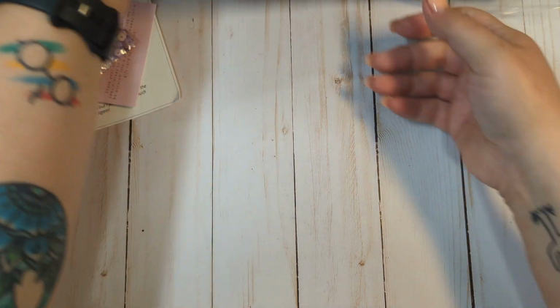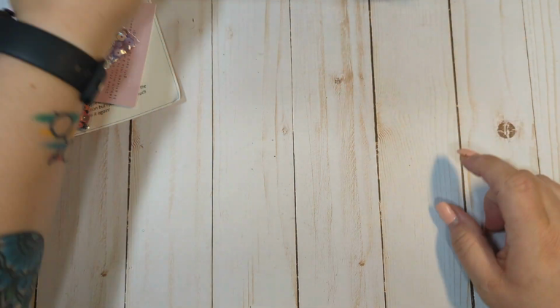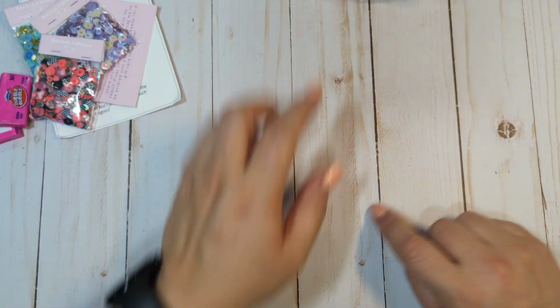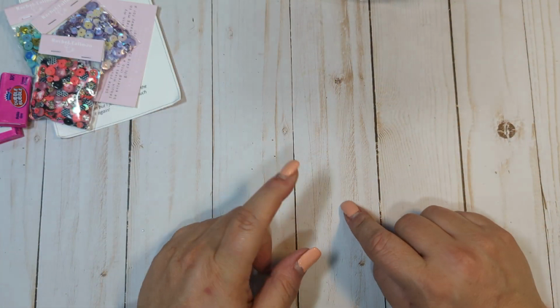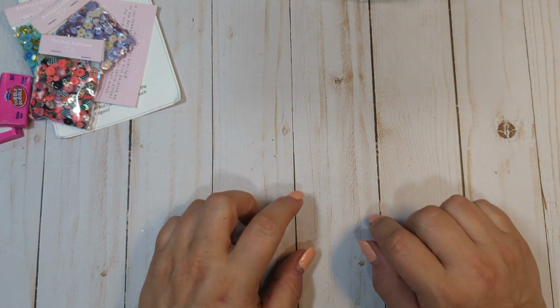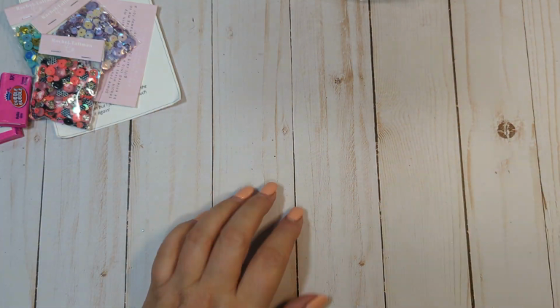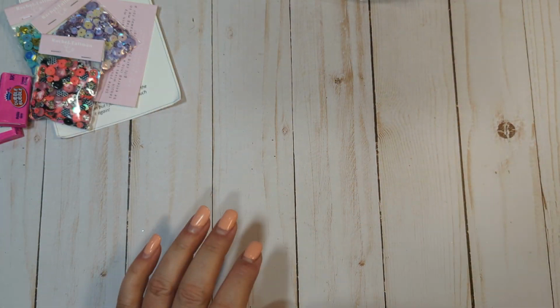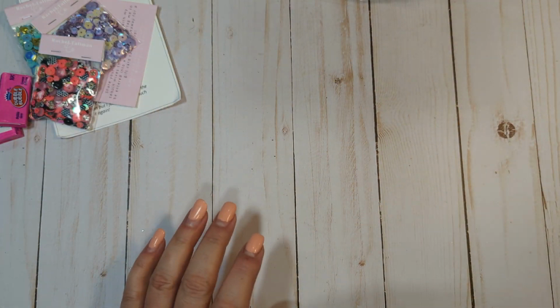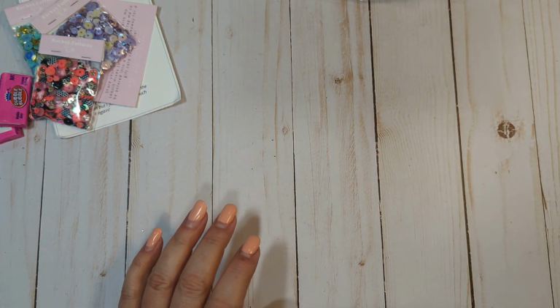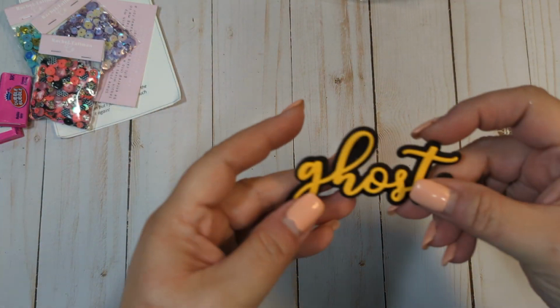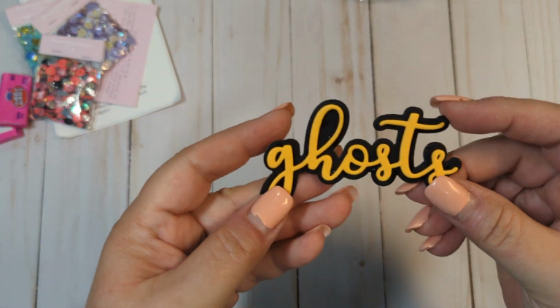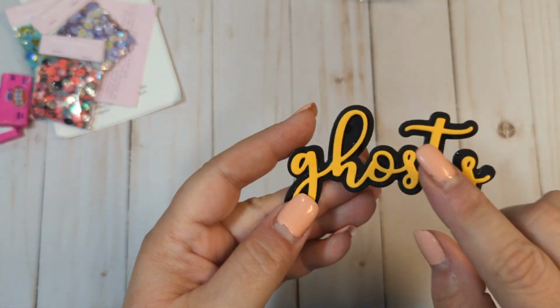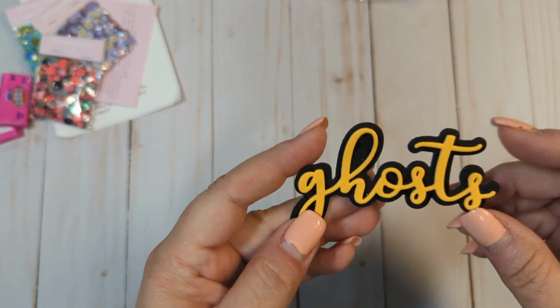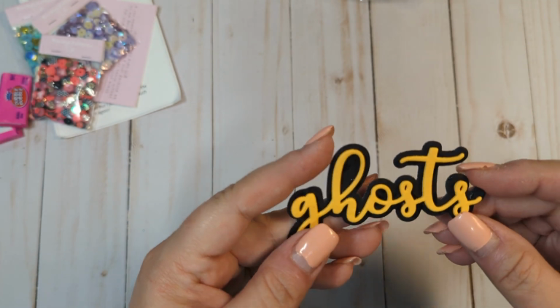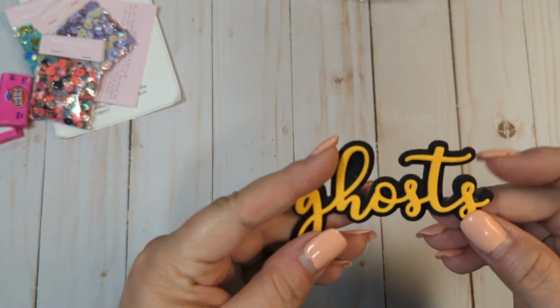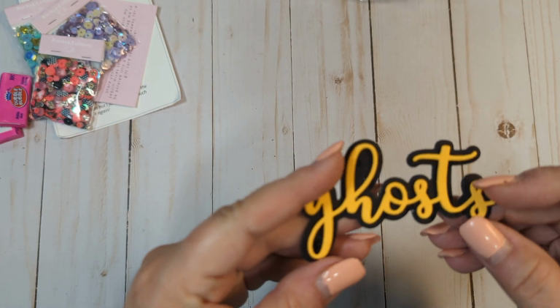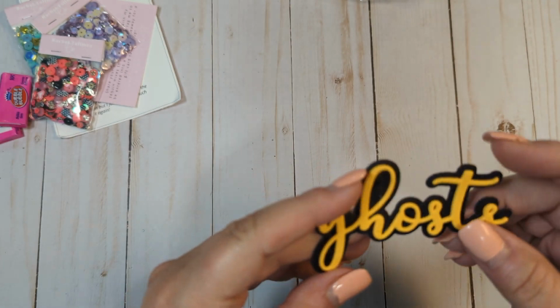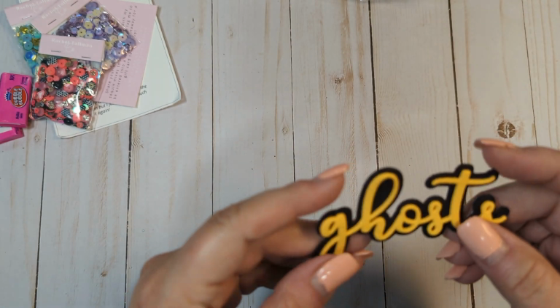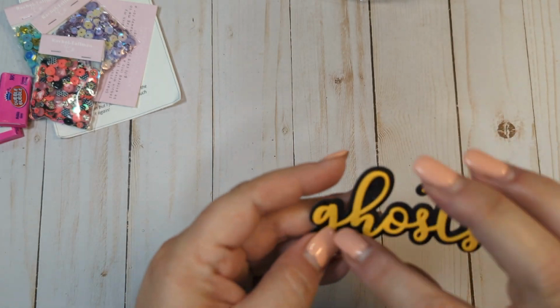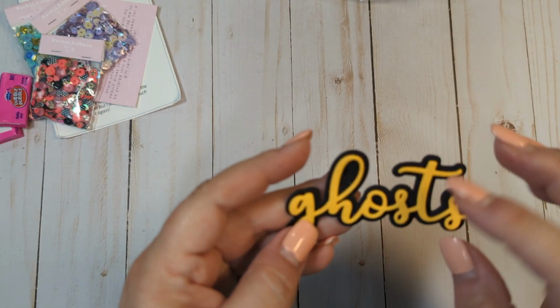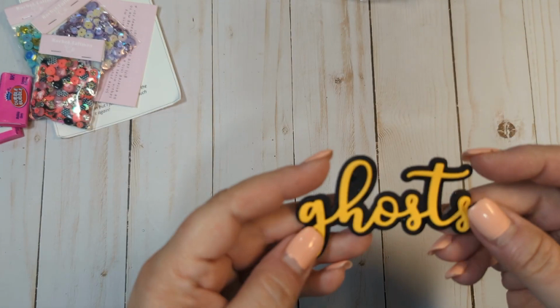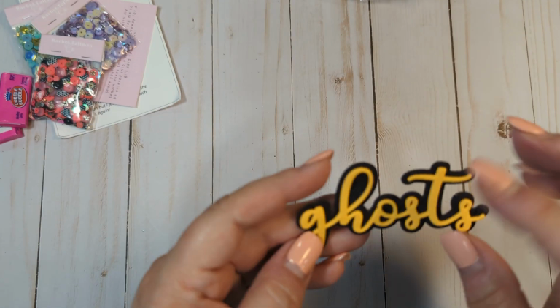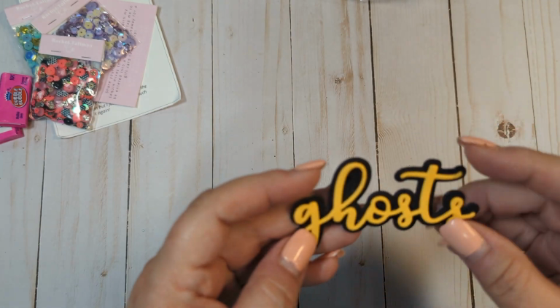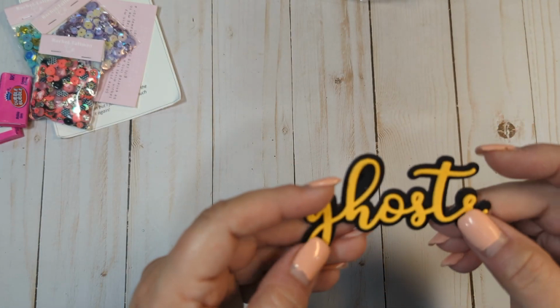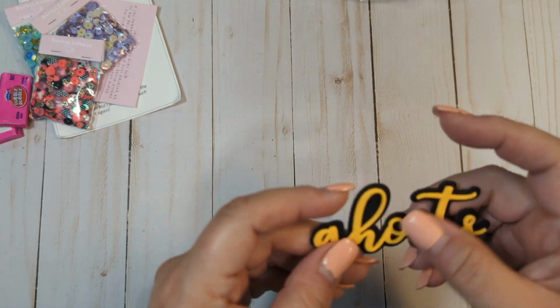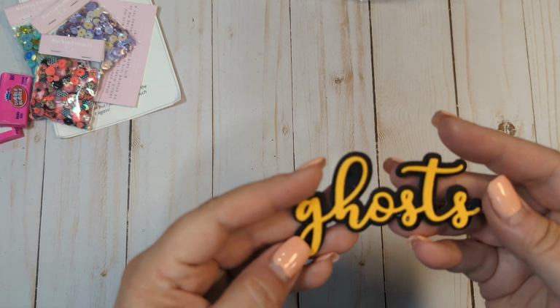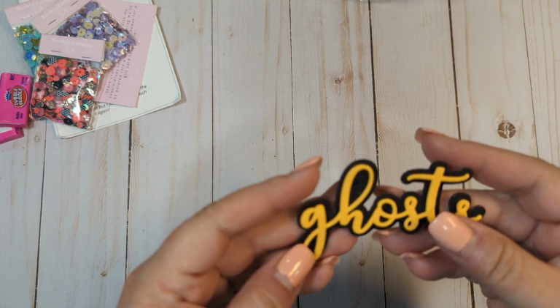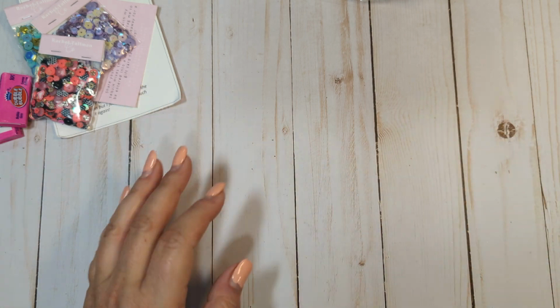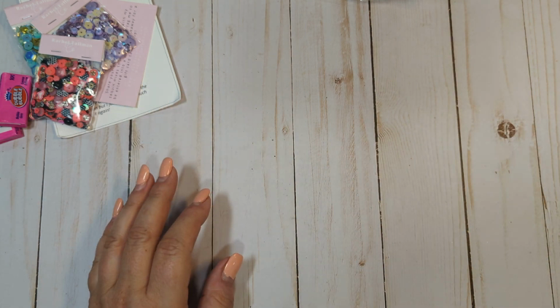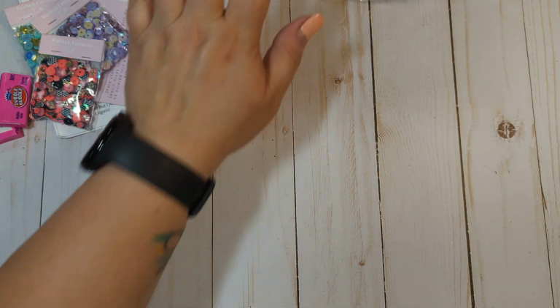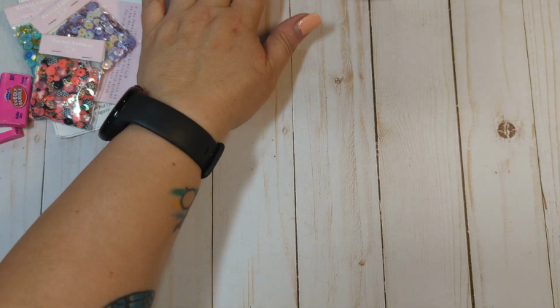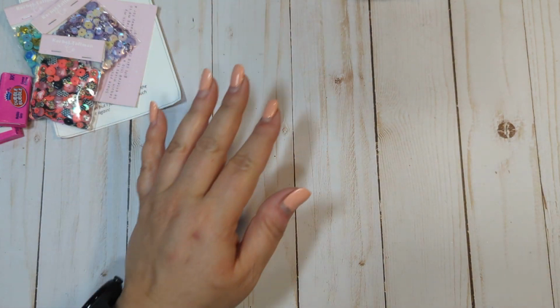I wanted that for when I do embellishments with letters — I wanted to have some glitter foam for the word parts. So I got some of the gold and silver.